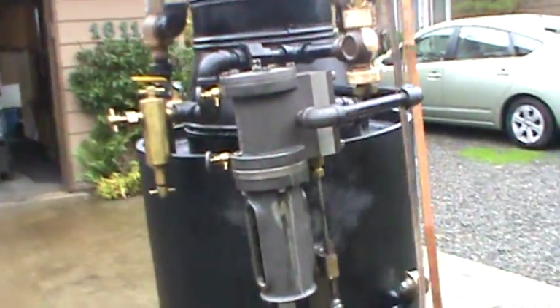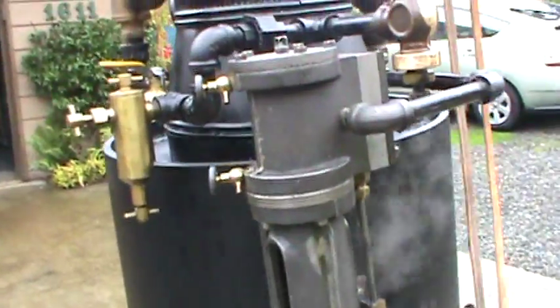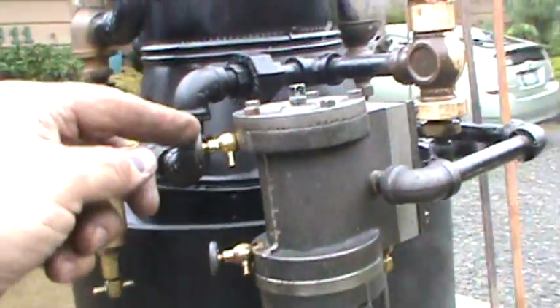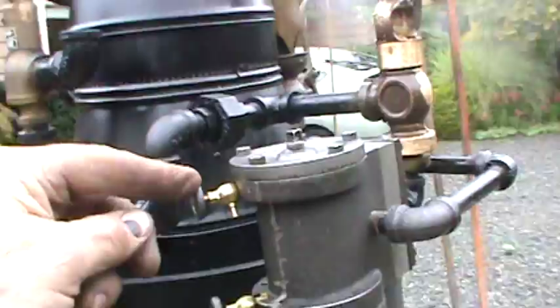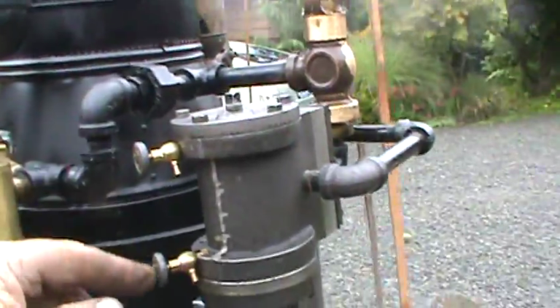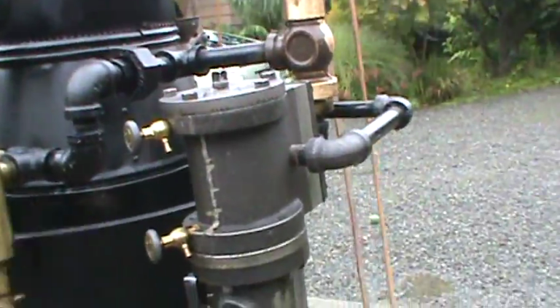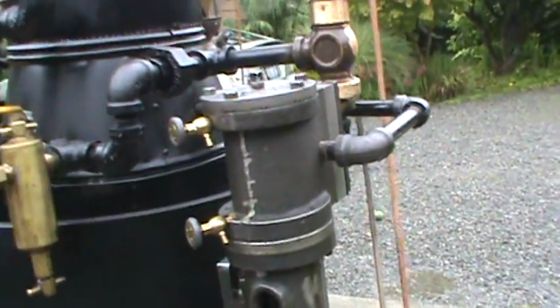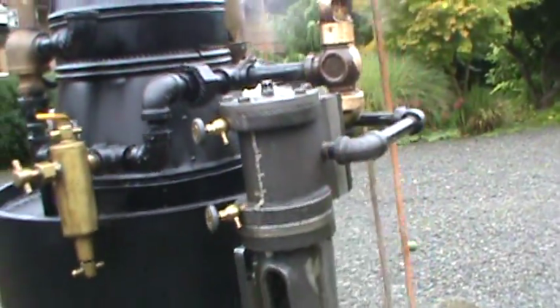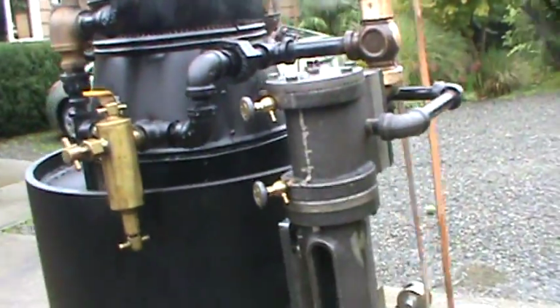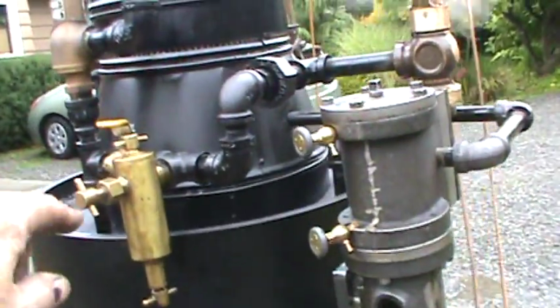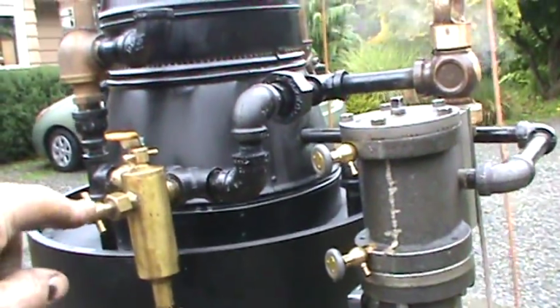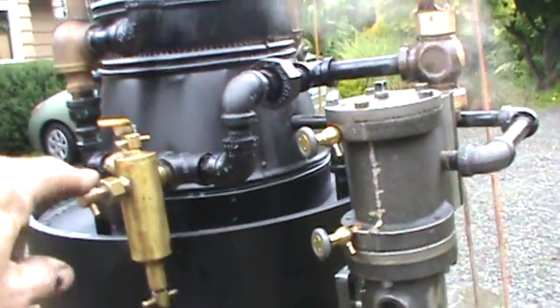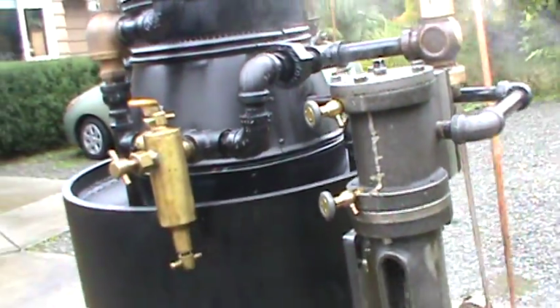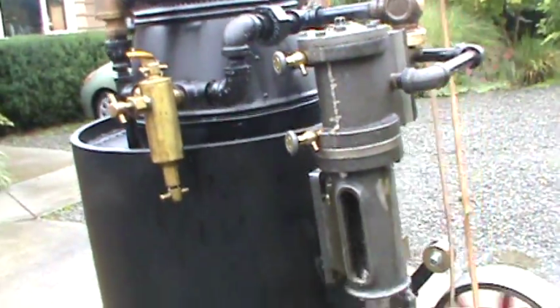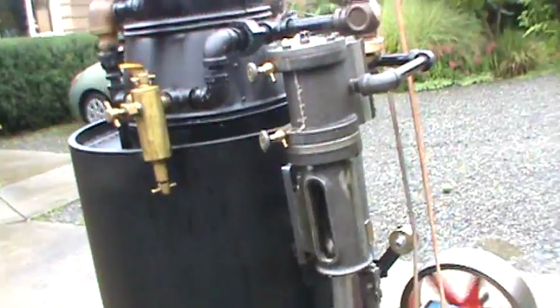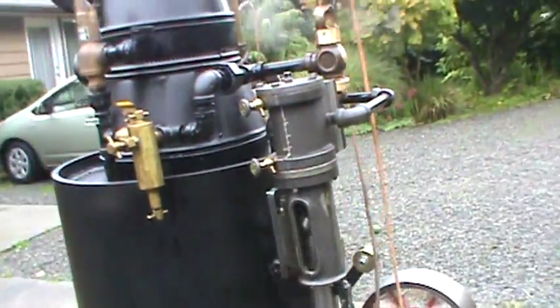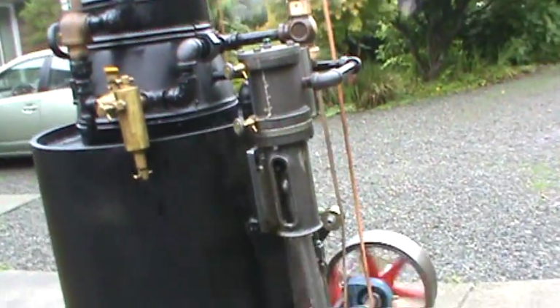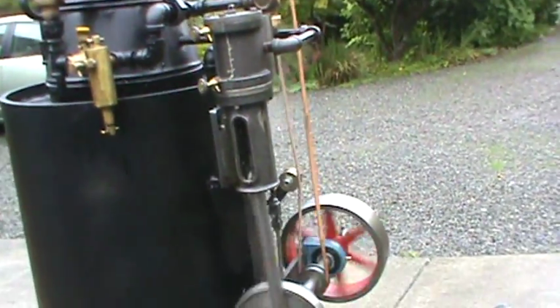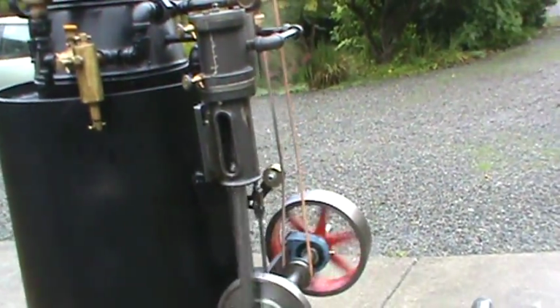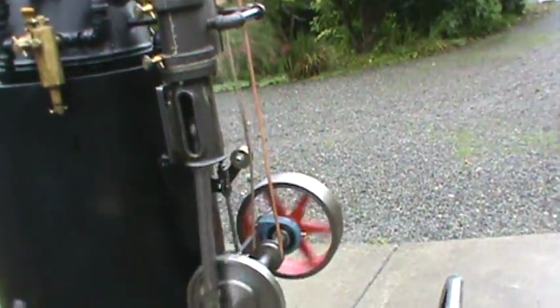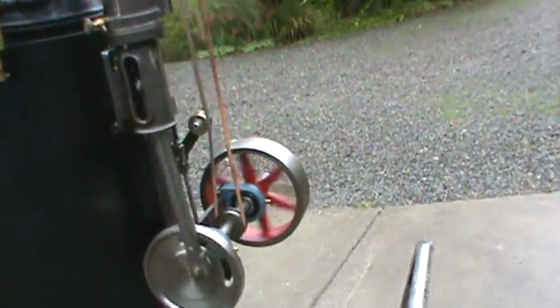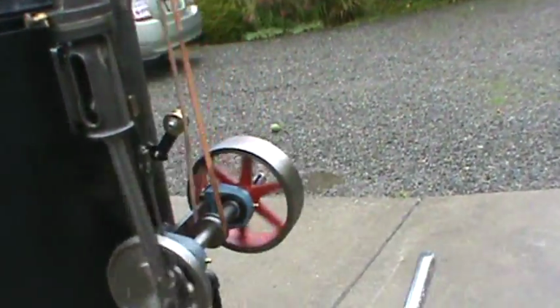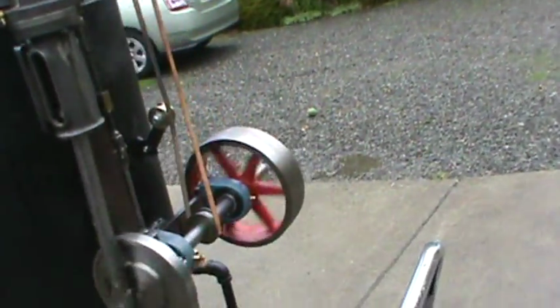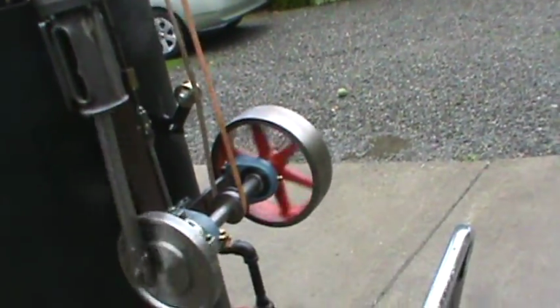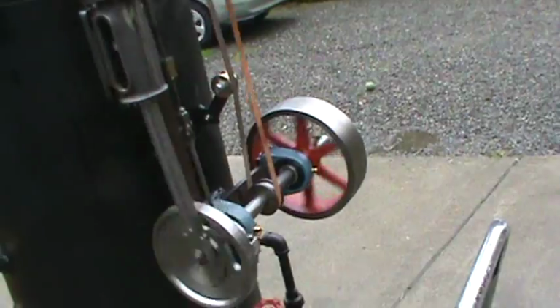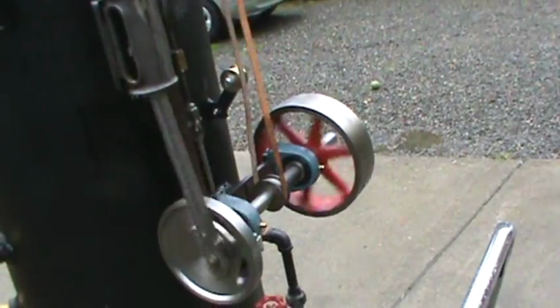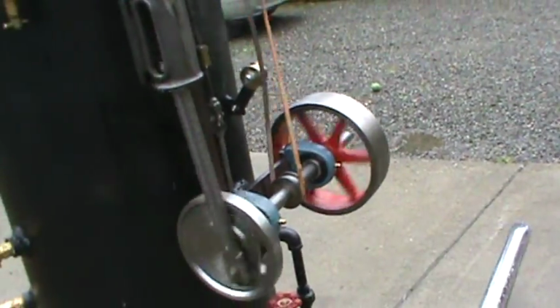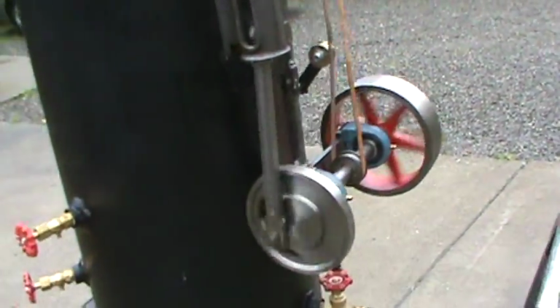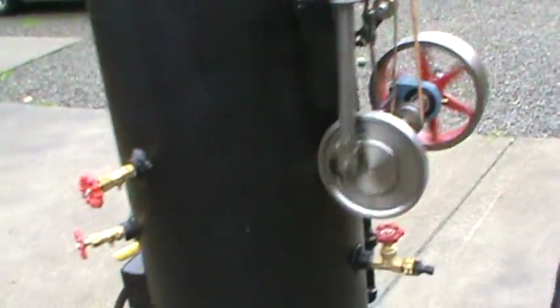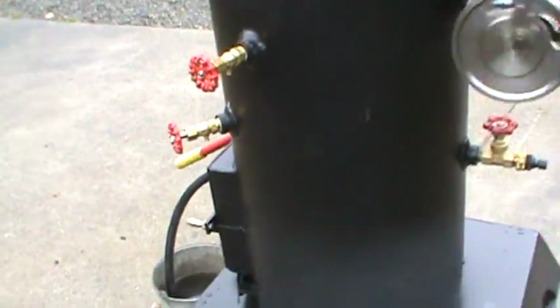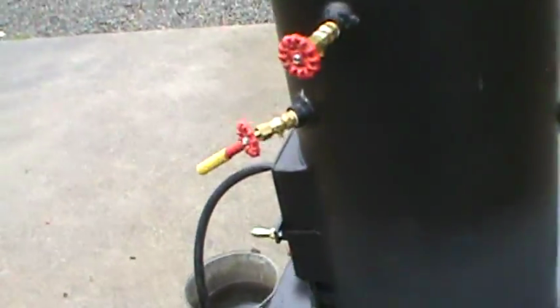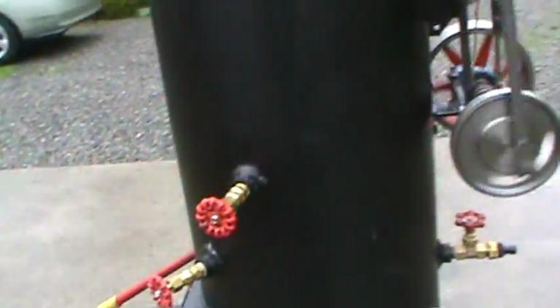A little blow-down valve here on the cylinder. Oil air right here. Eight-inch flywheel. Nice unit.